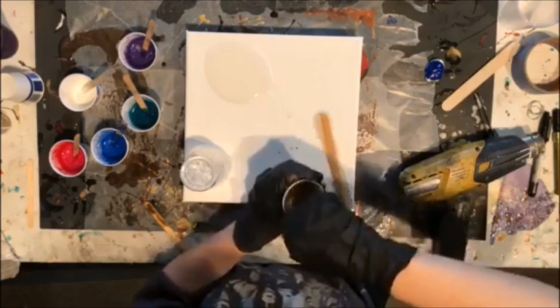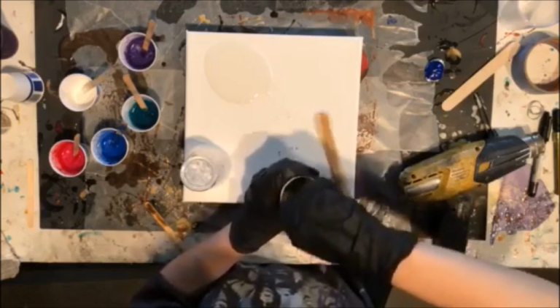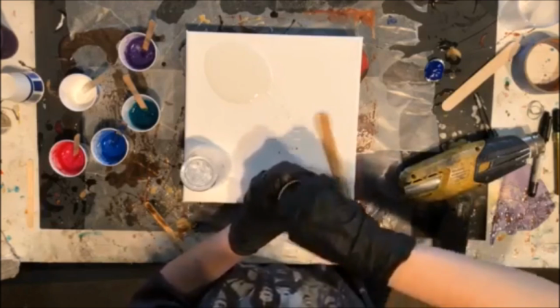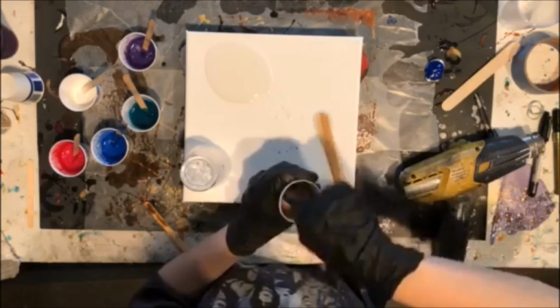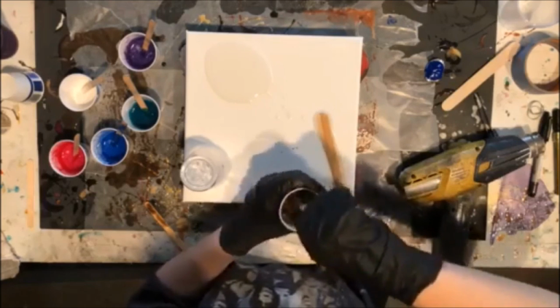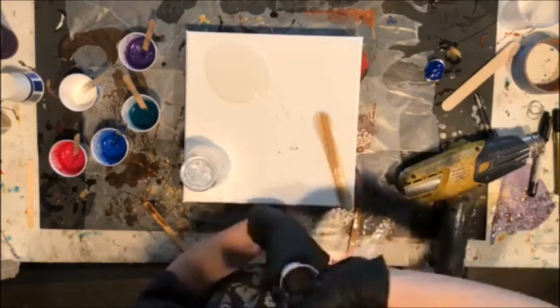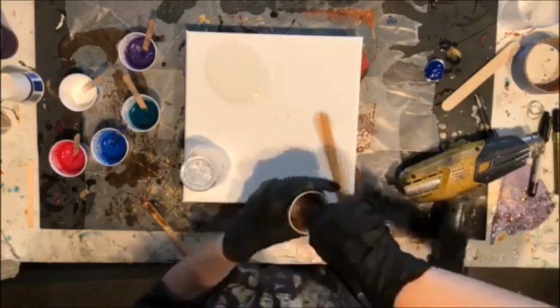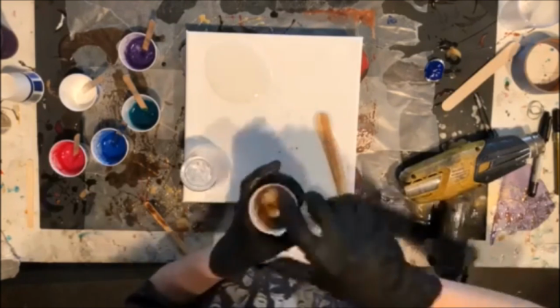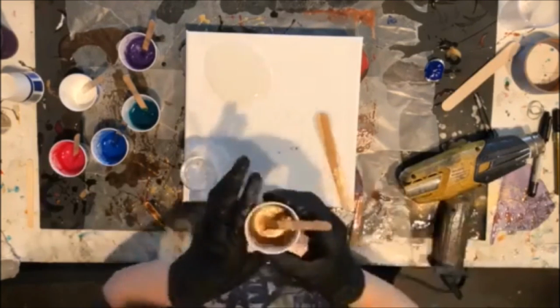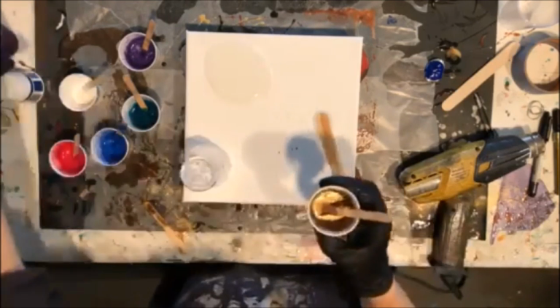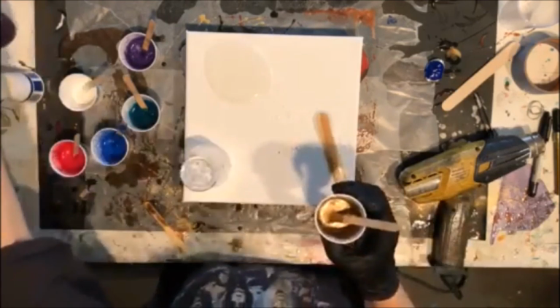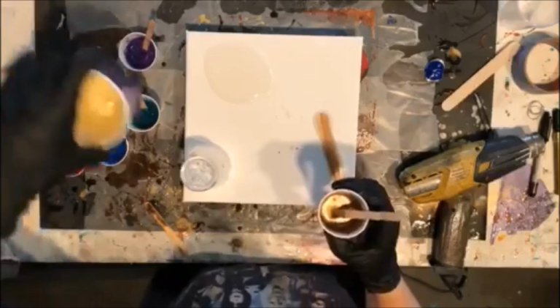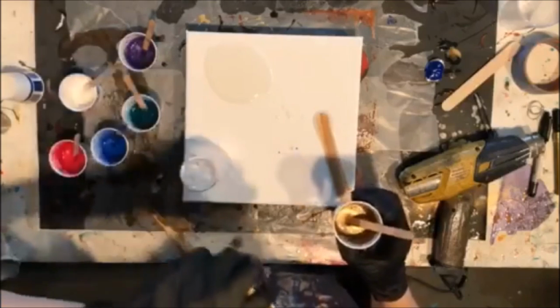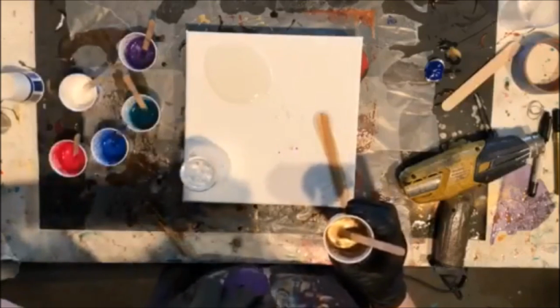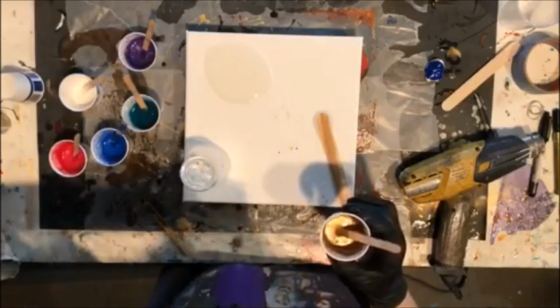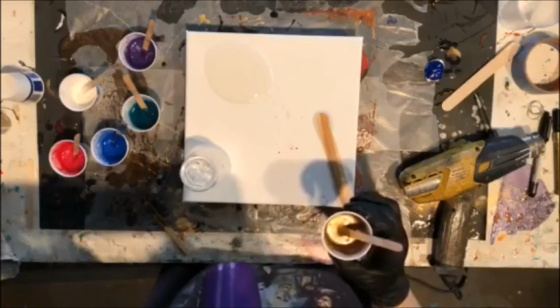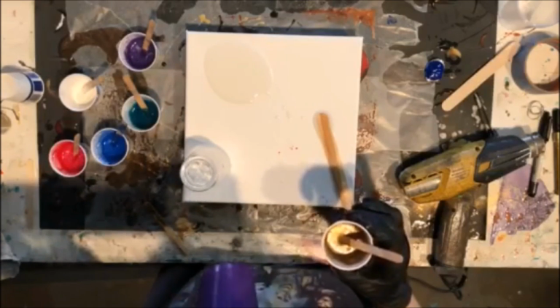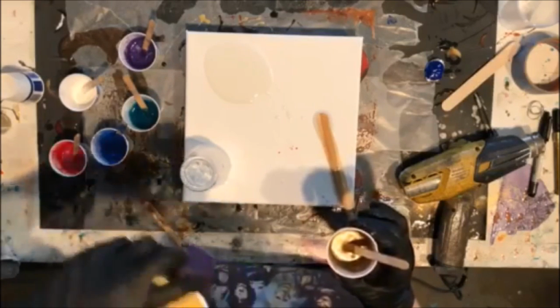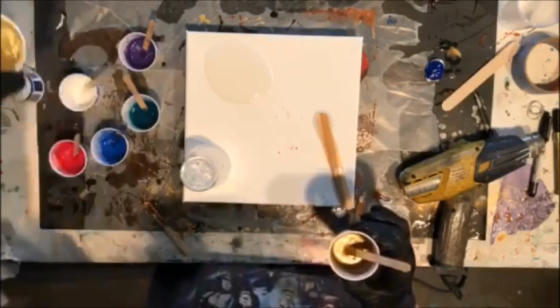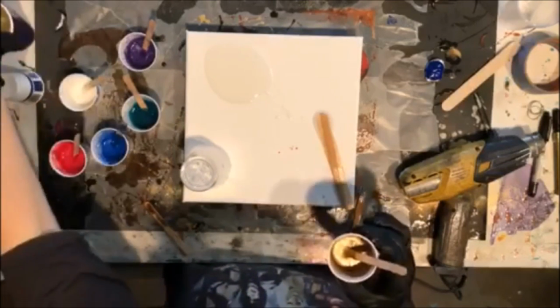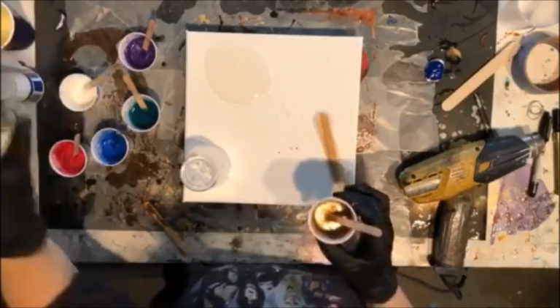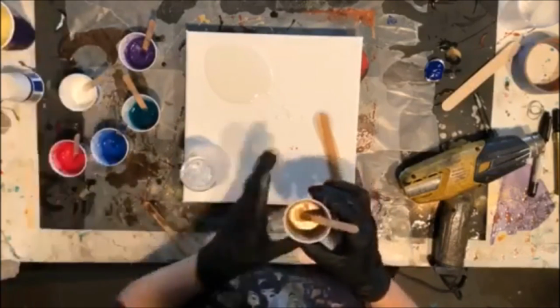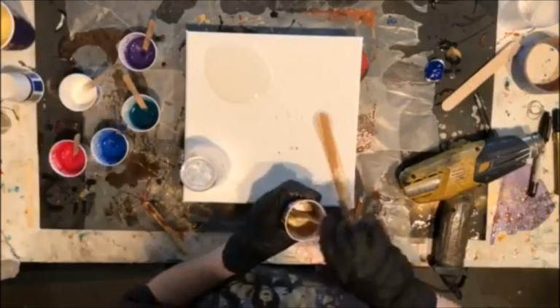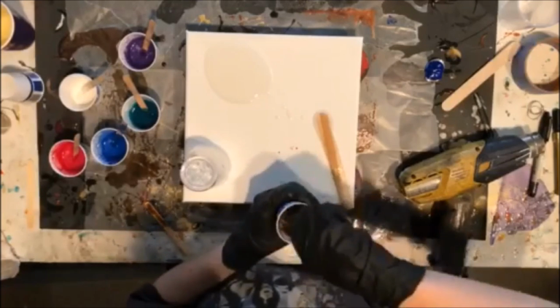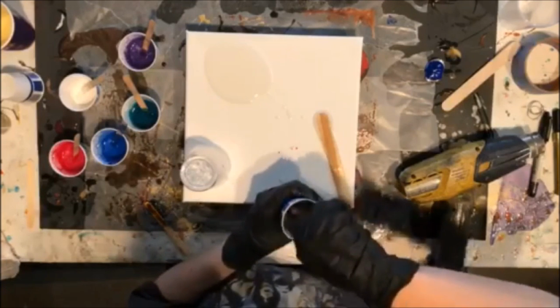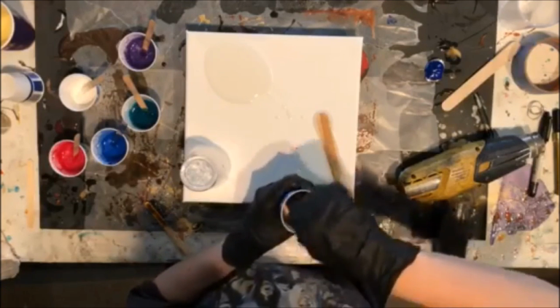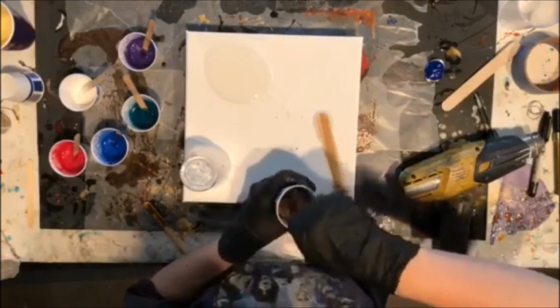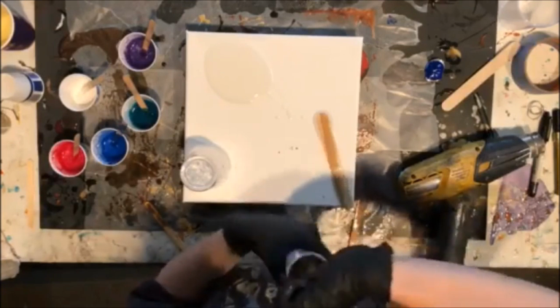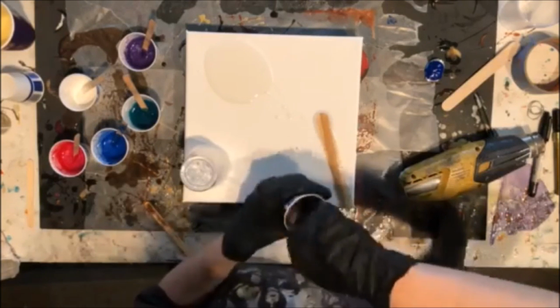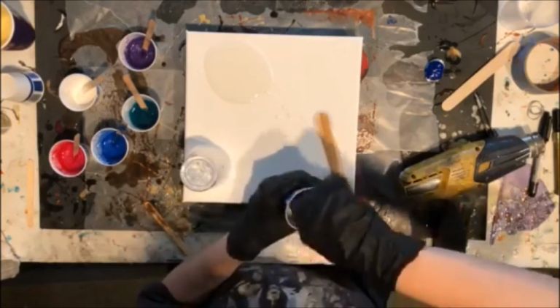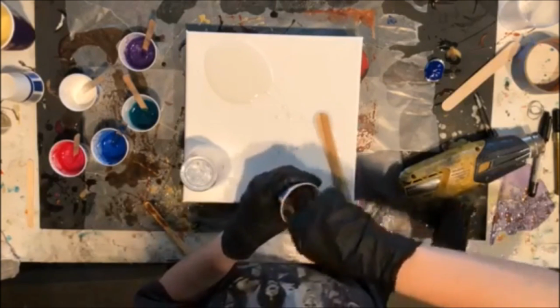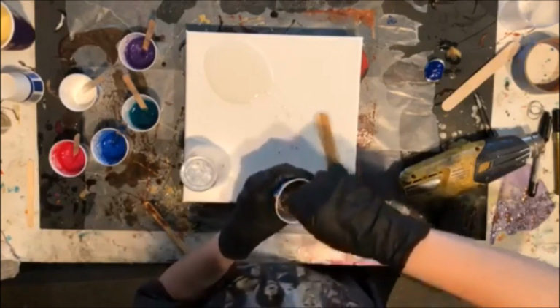Mayron never disappoints me. Sippy sippy. All right, so now that we have our colors all mixed up, we're going to start pouring.